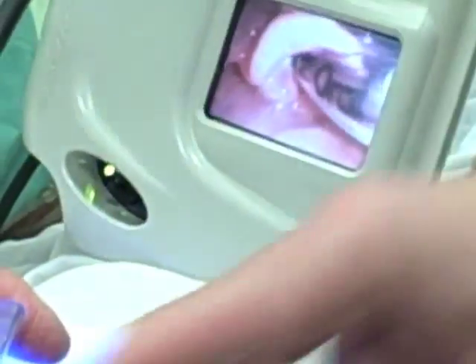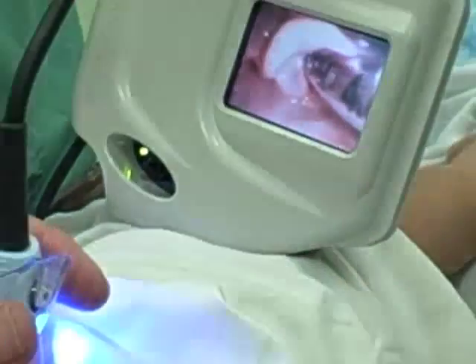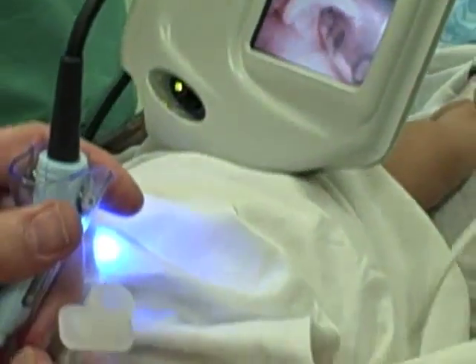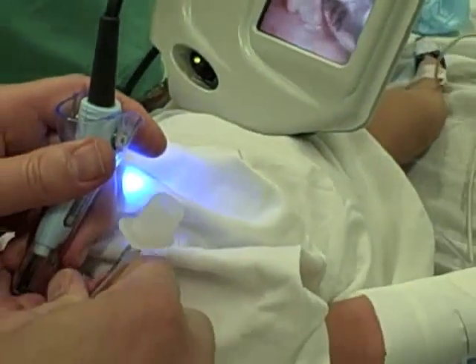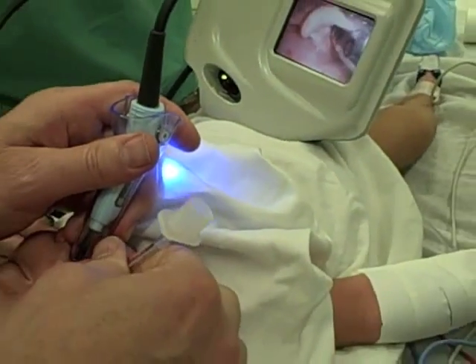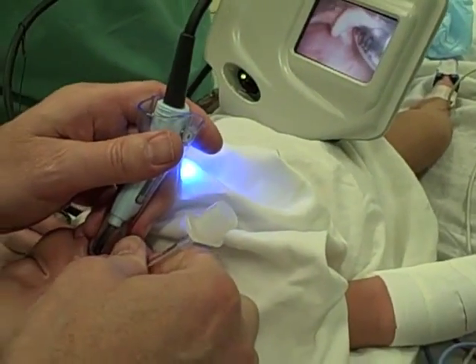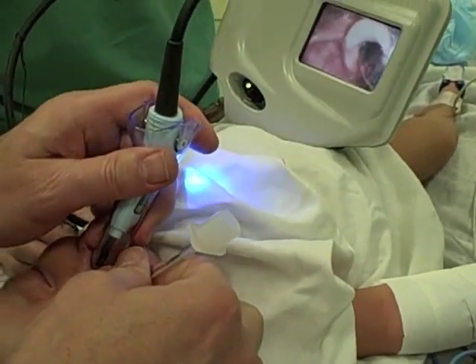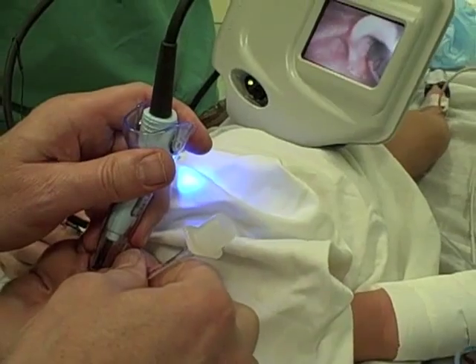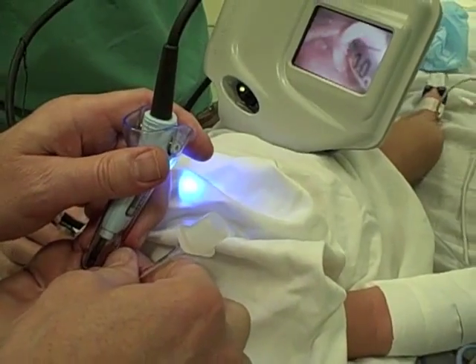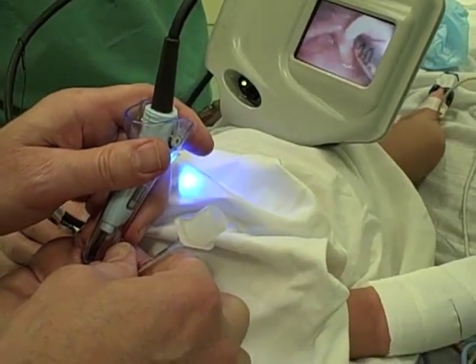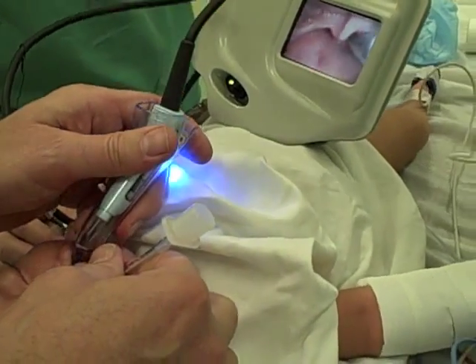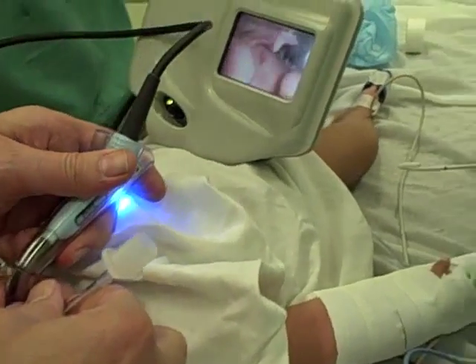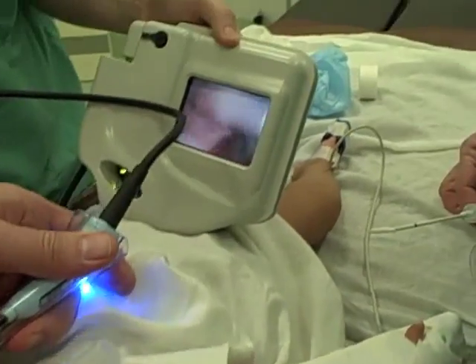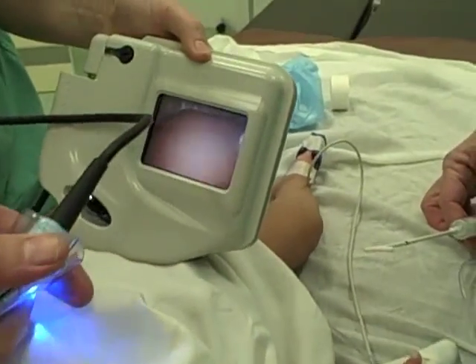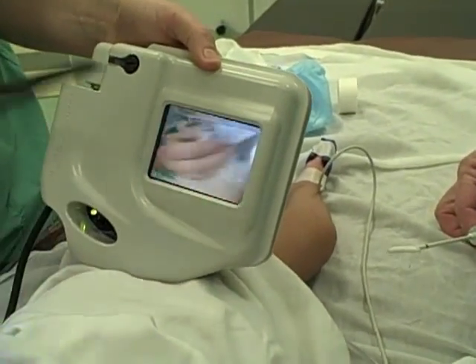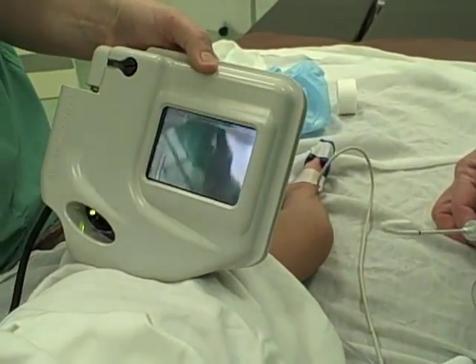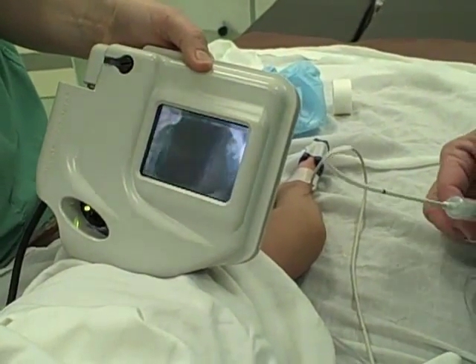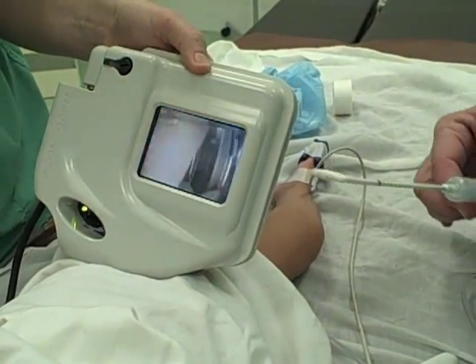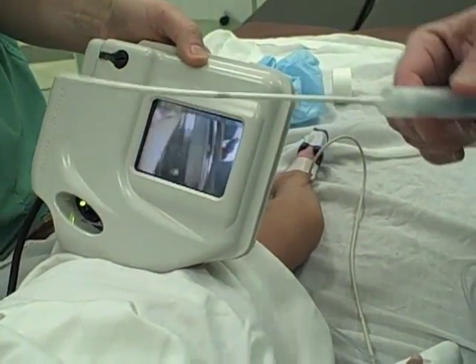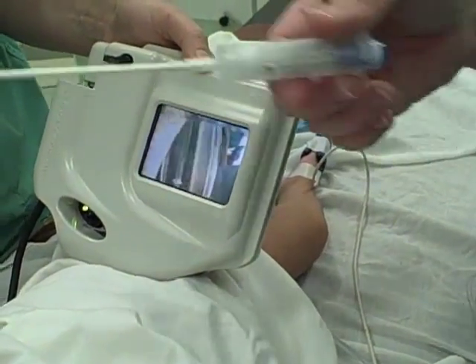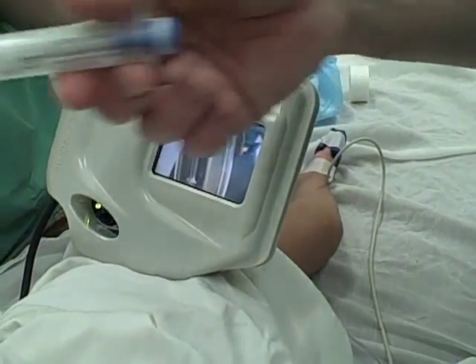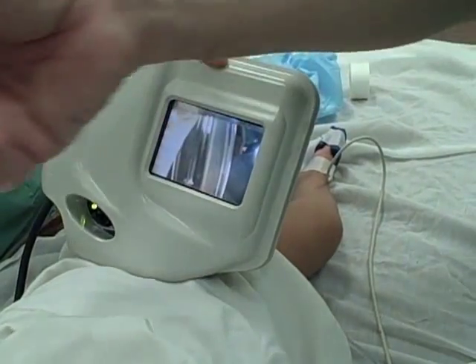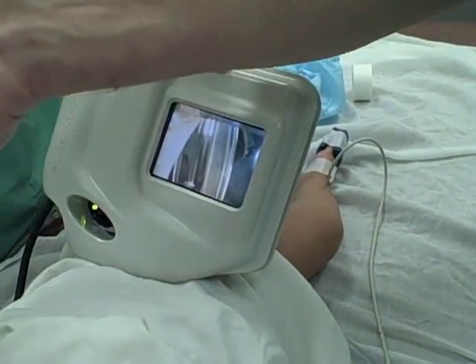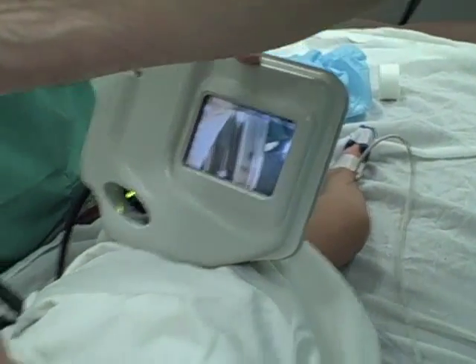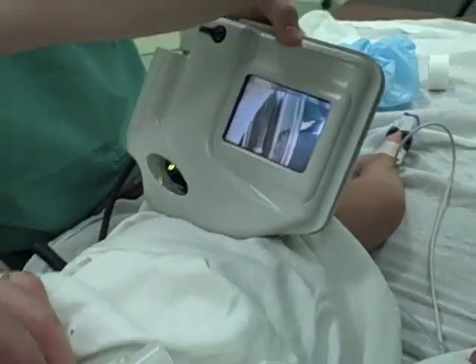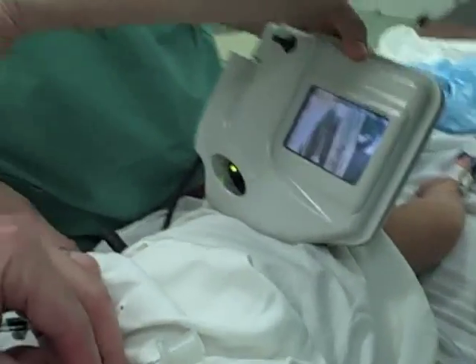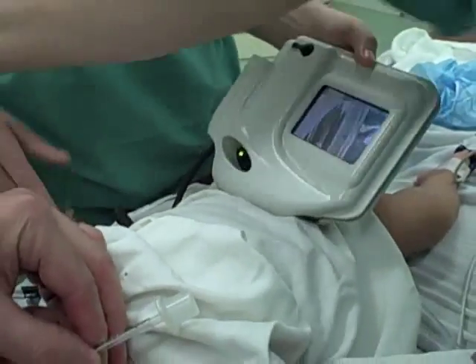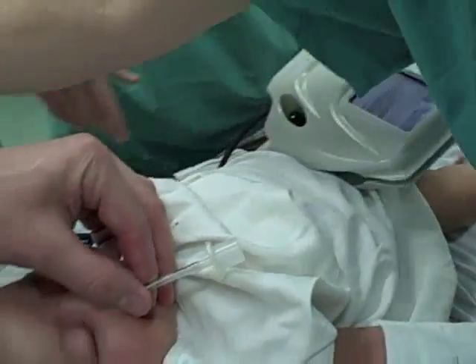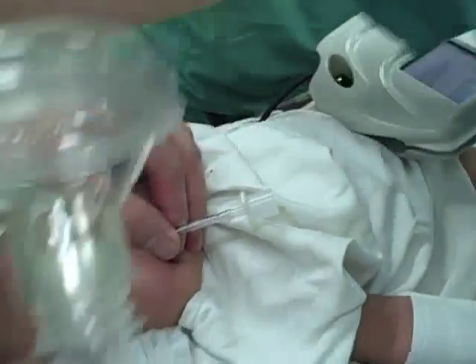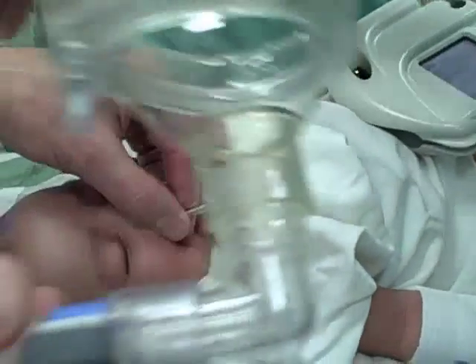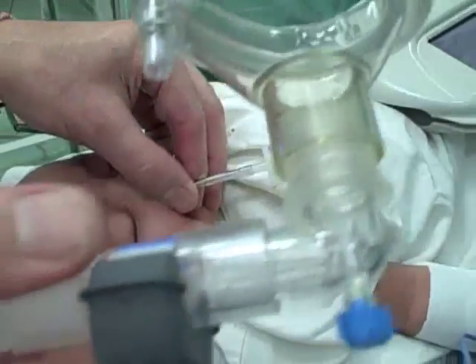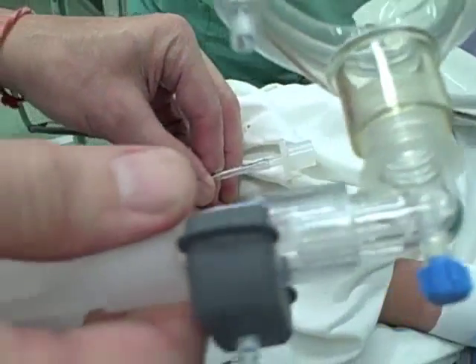It's just so easy to use this machine. The epiglottis just goes right out of the way for you. It's really a beautiful piece of equipment.